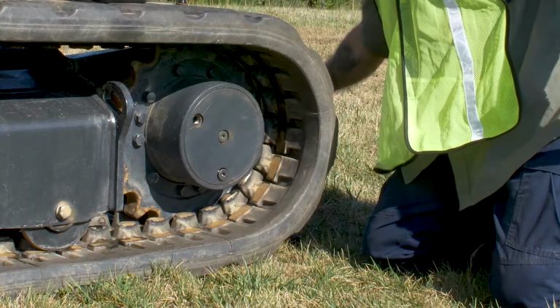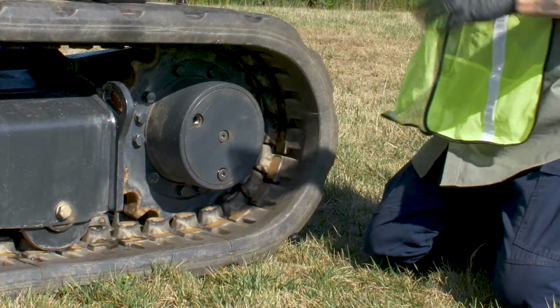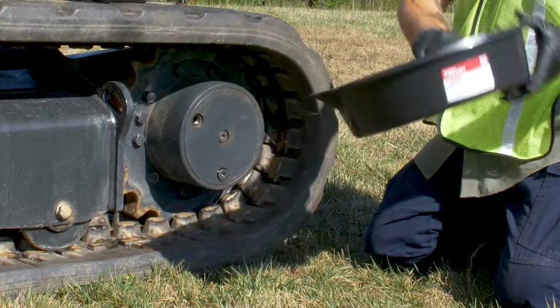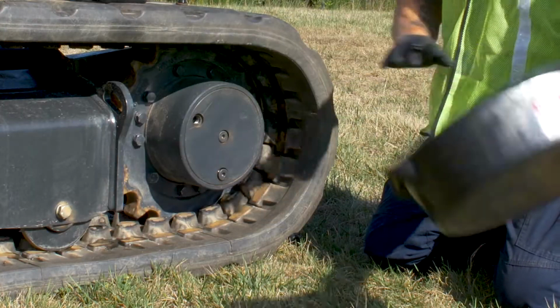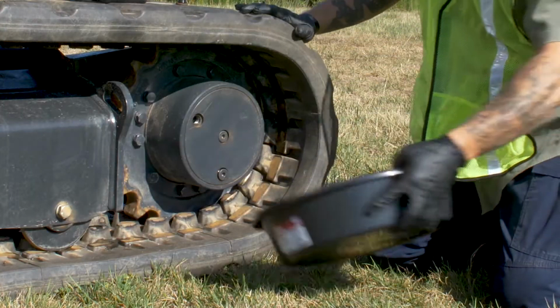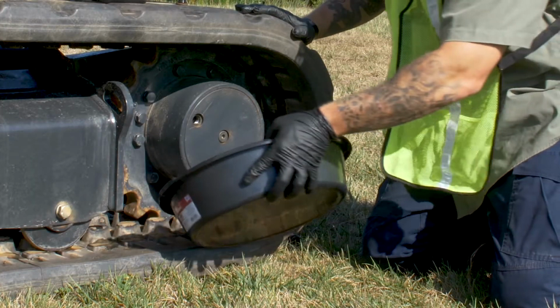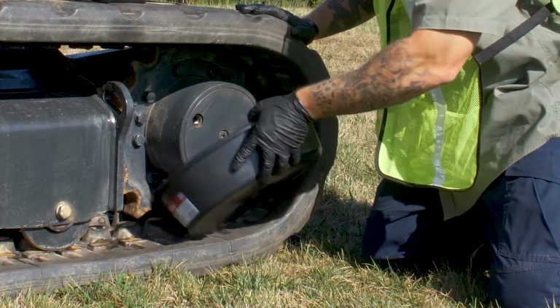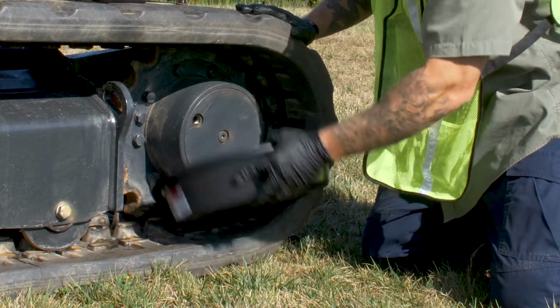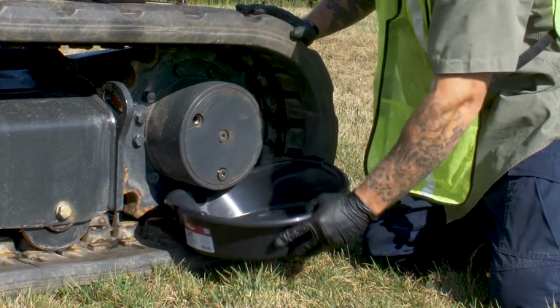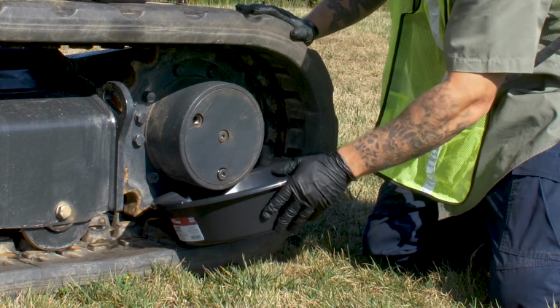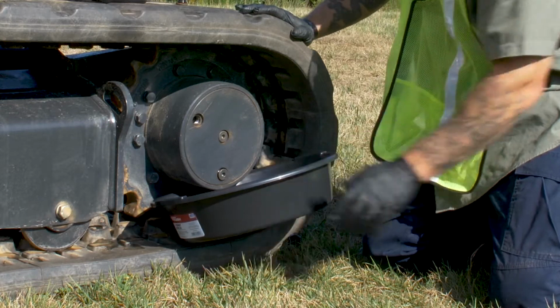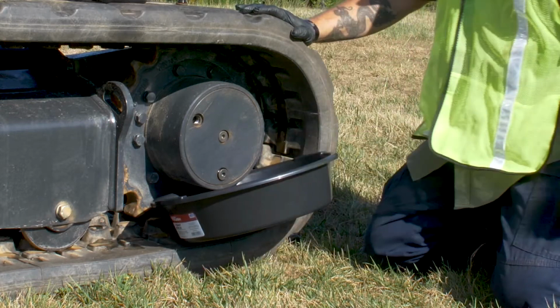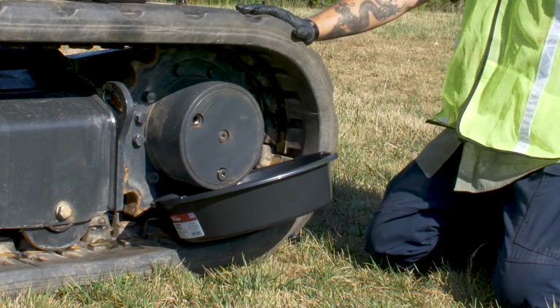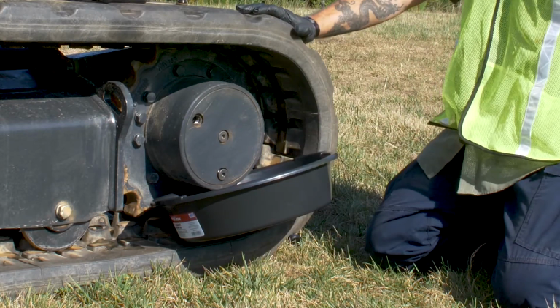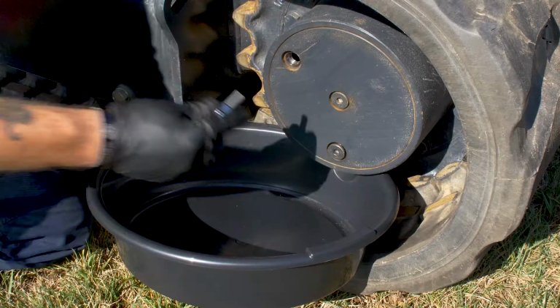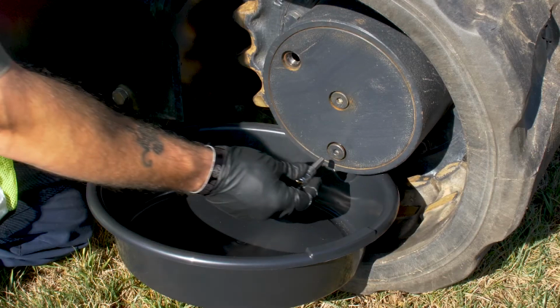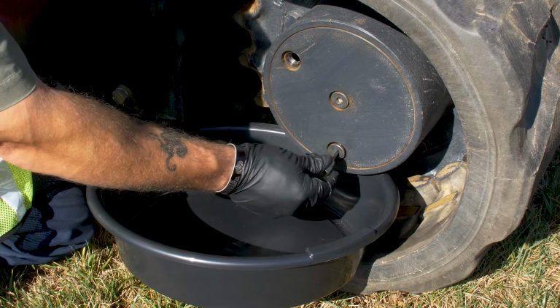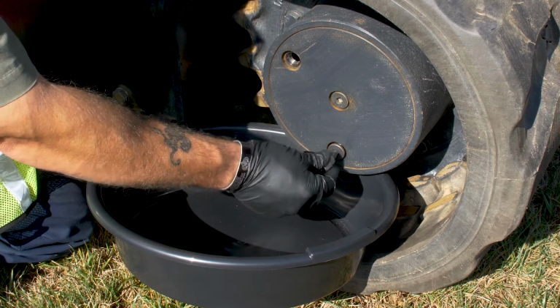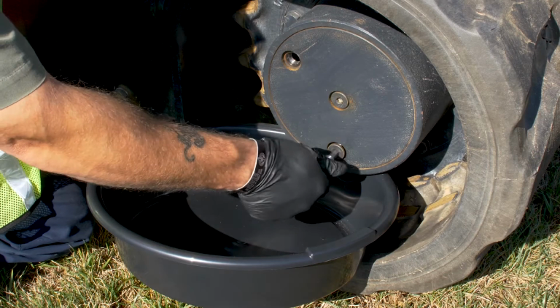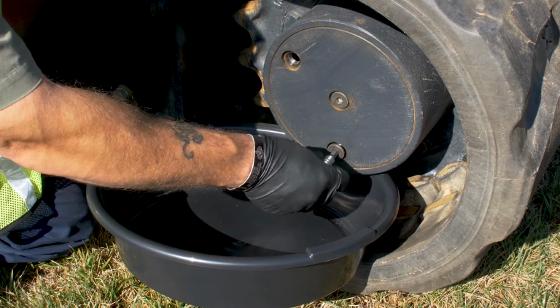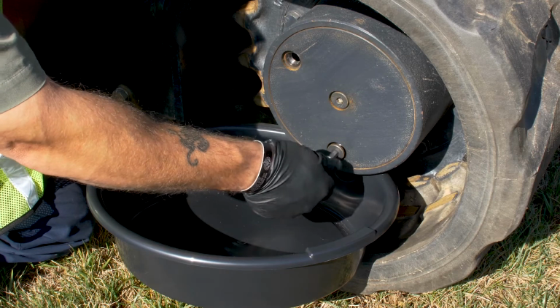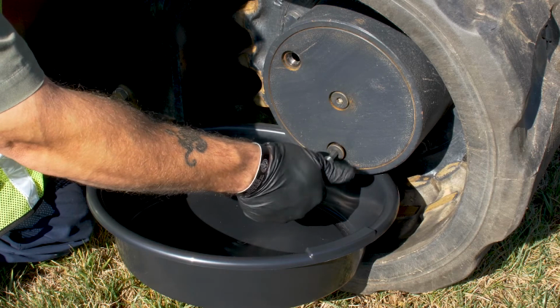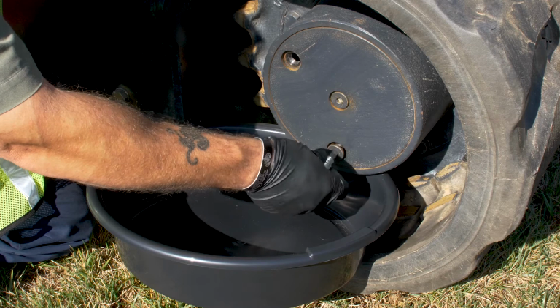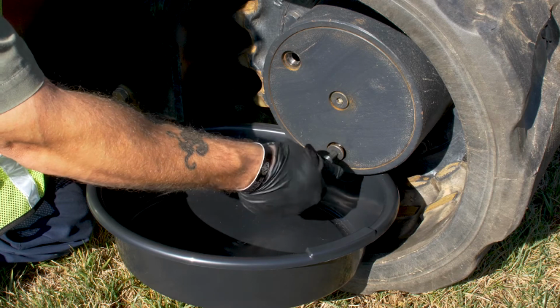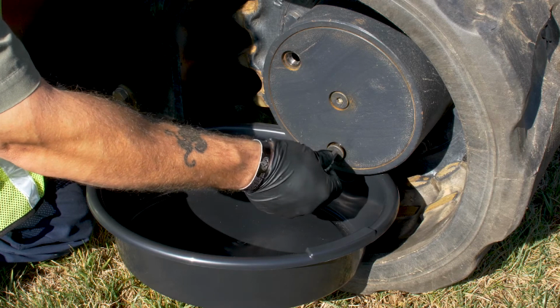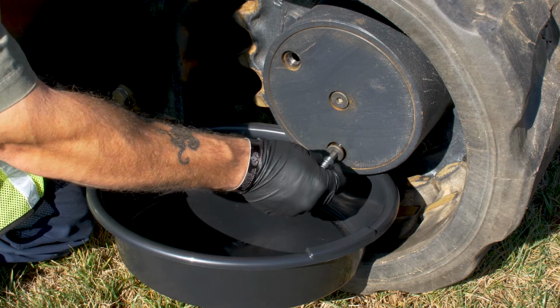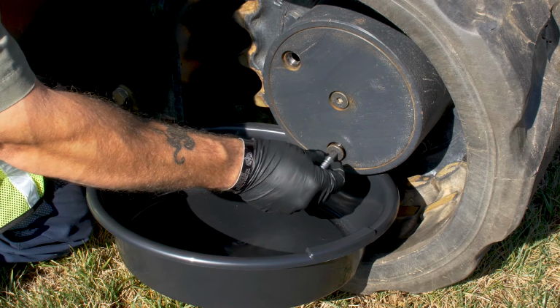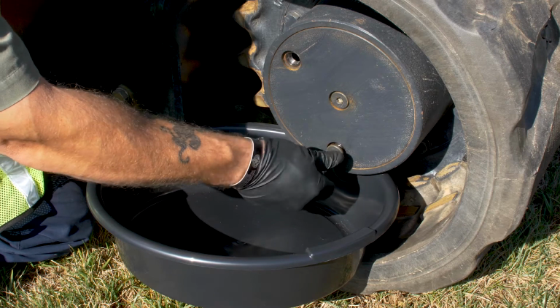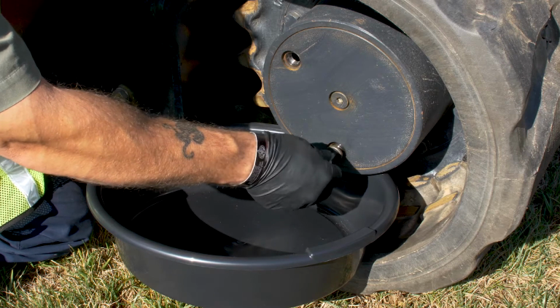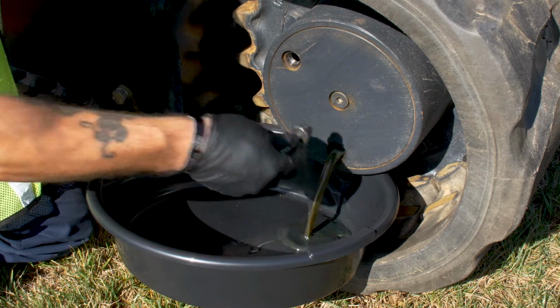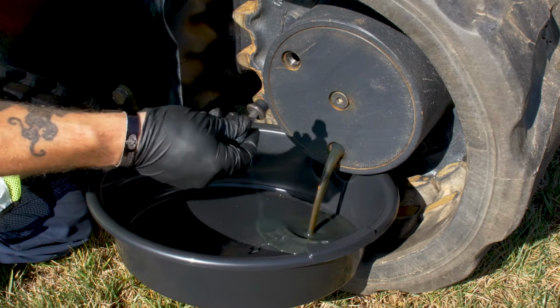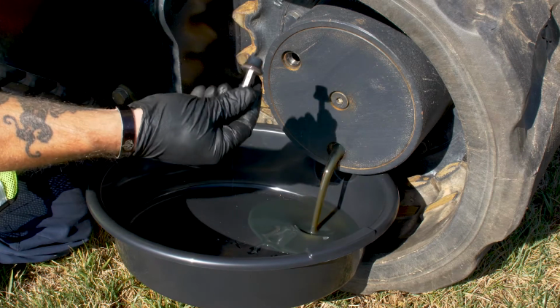Next, go ahead and grab your oil container and stick it up underneath your travel motor to make sure you catch all that oil. Grab your 5/16ths, stick it back into that bottom drain plug, go ahead and pull it out, and let the oil drain out into your container.